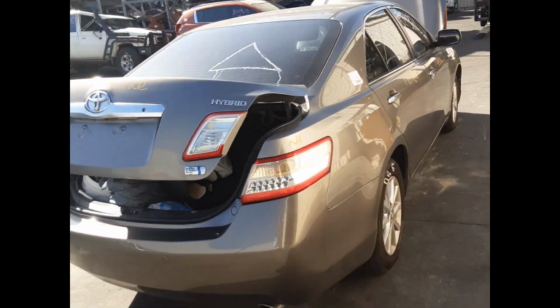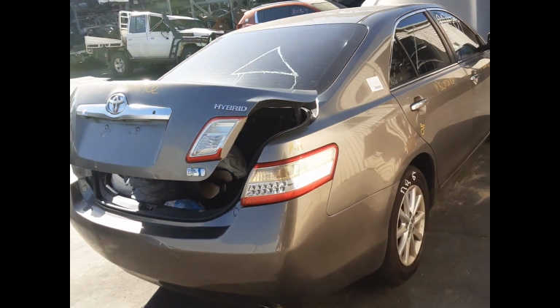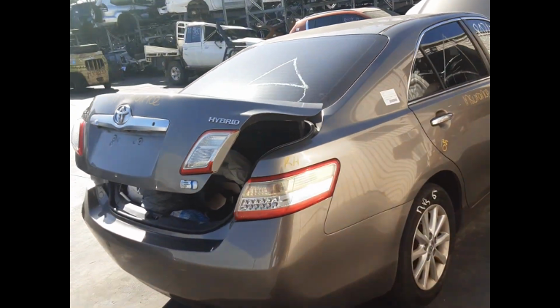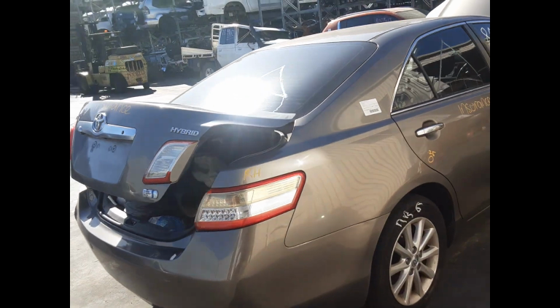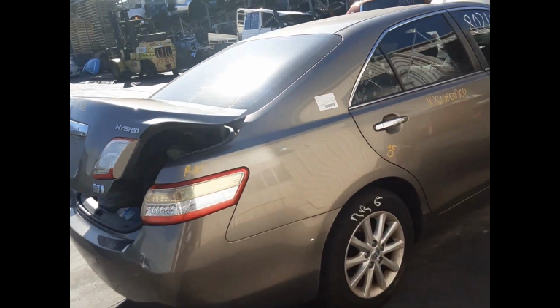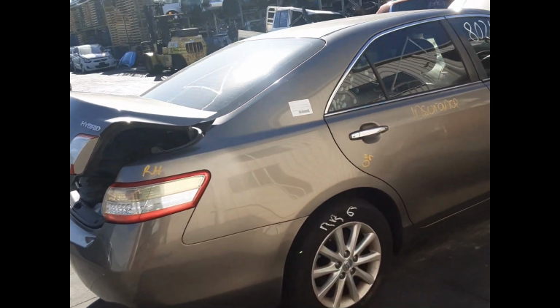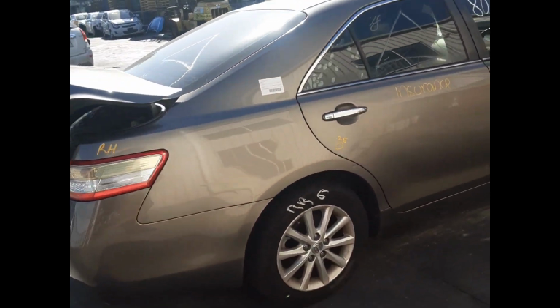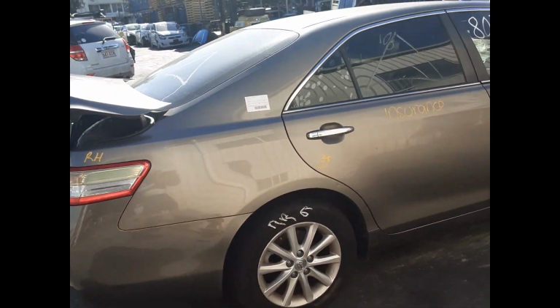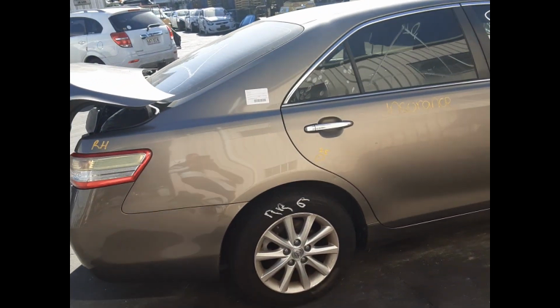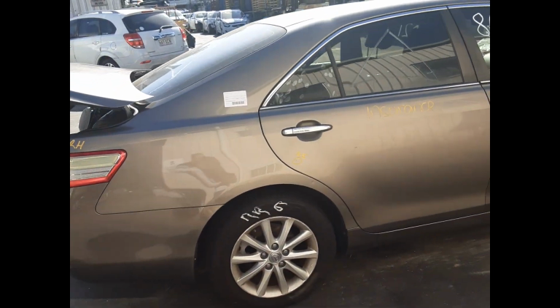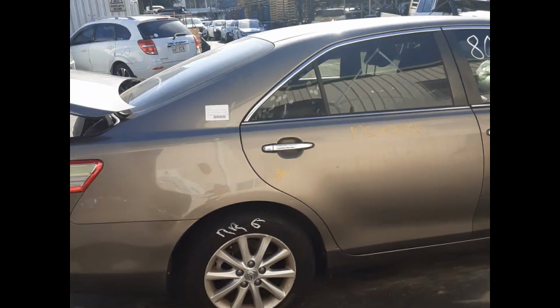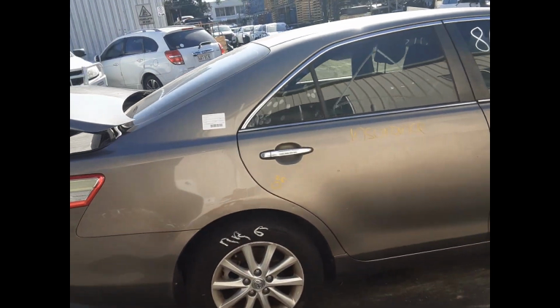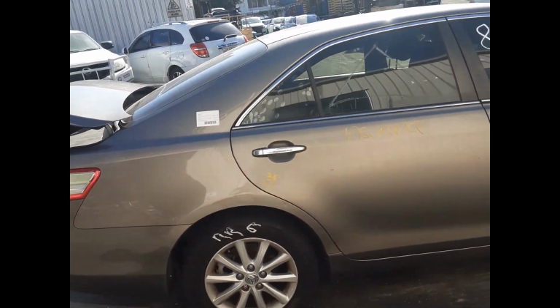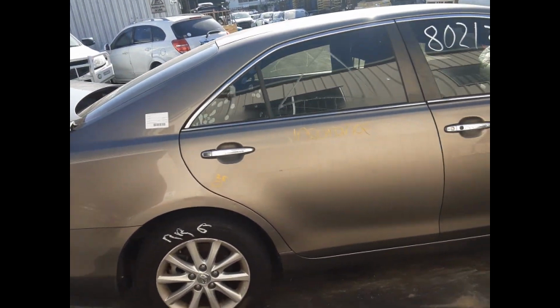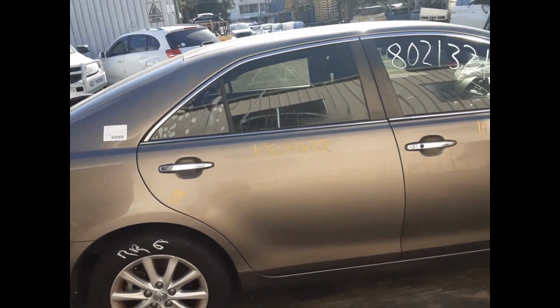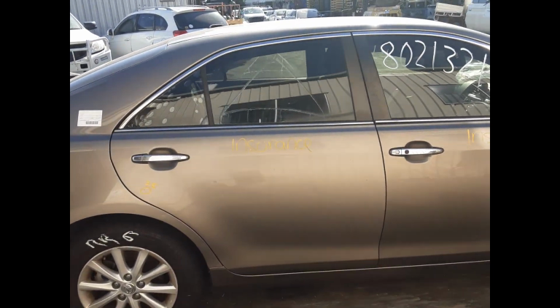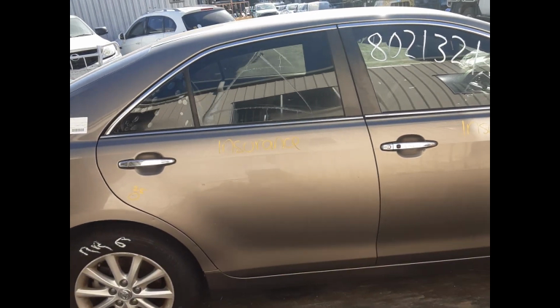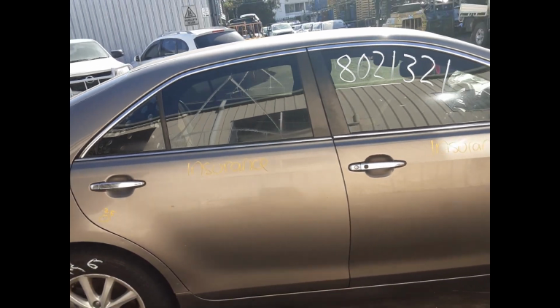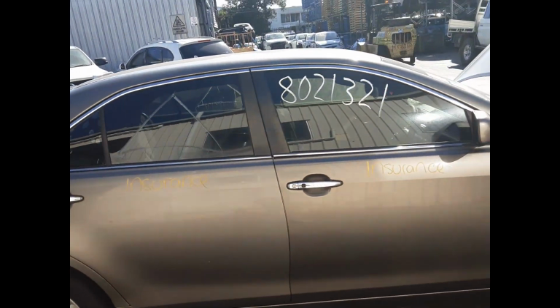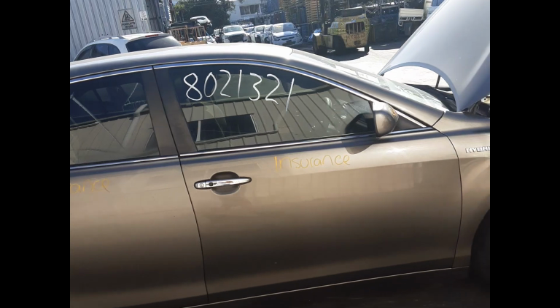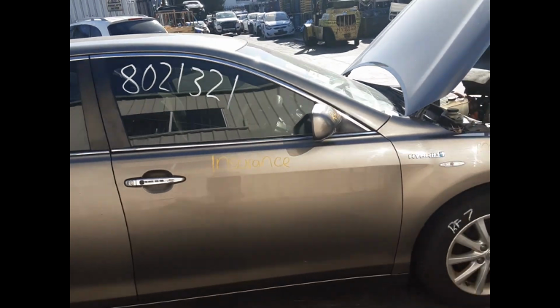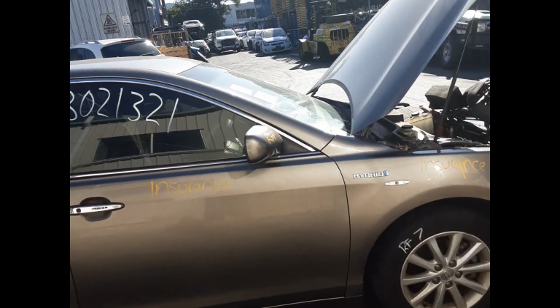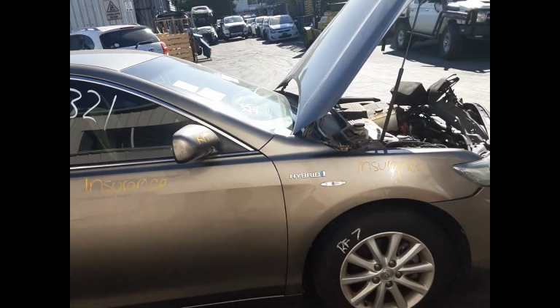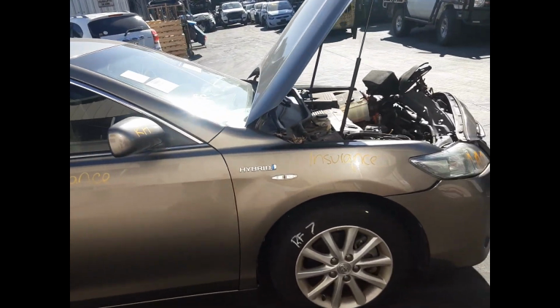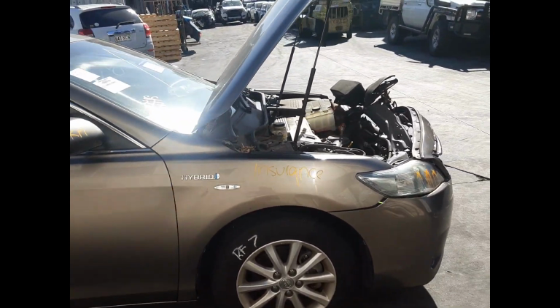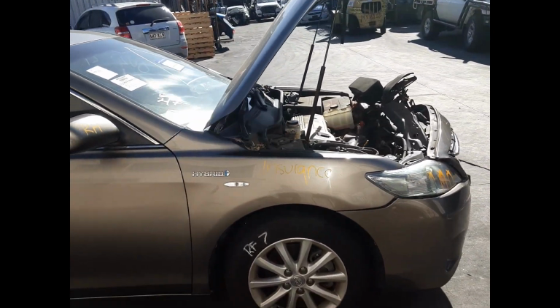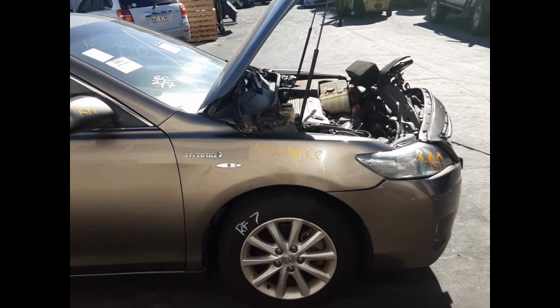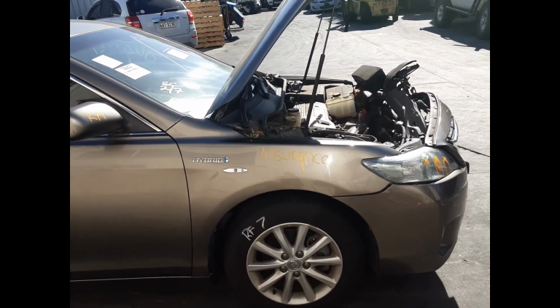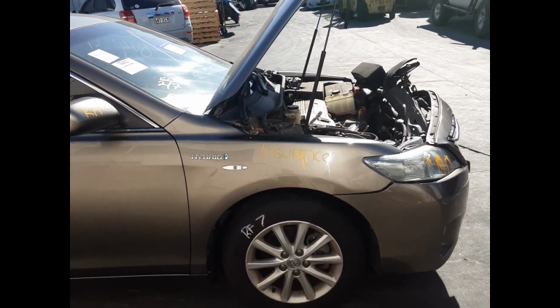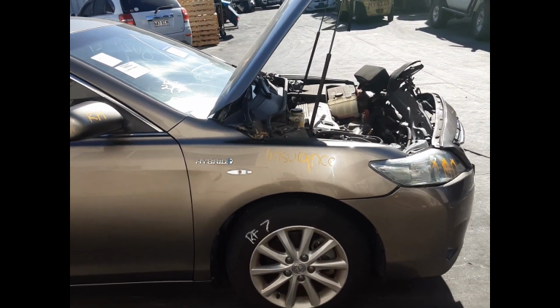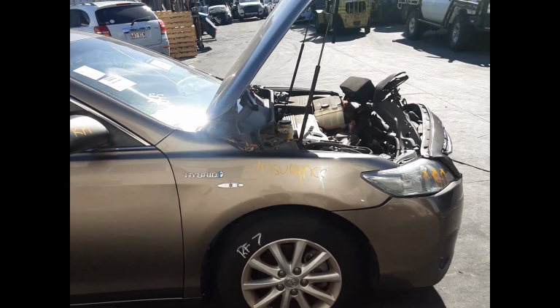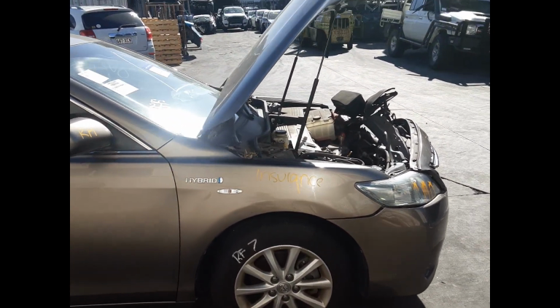Right rear tail light. Right rear 16 inch black alloy mag and tyre. Right rear door, no dents. Right front guard. Right front 16 inch black alloy mag and tyre.